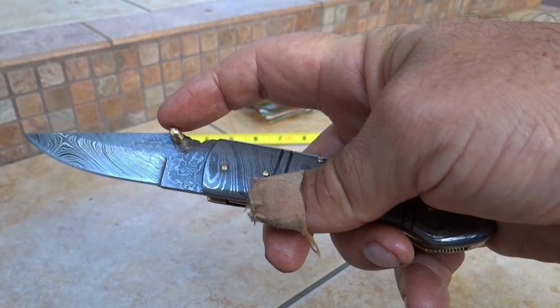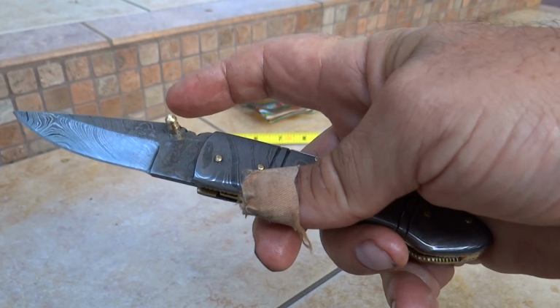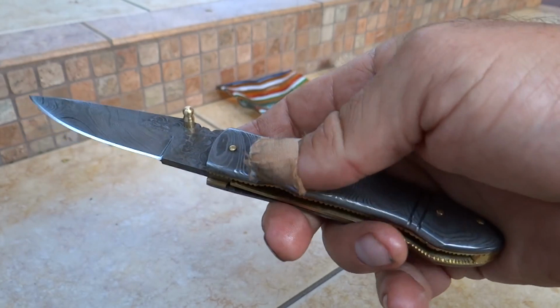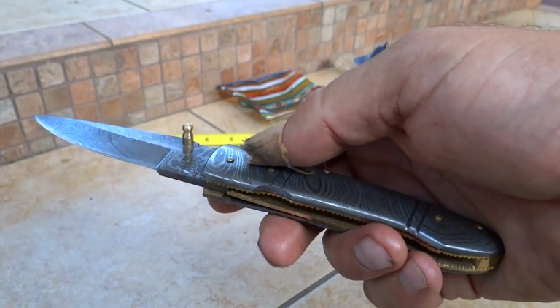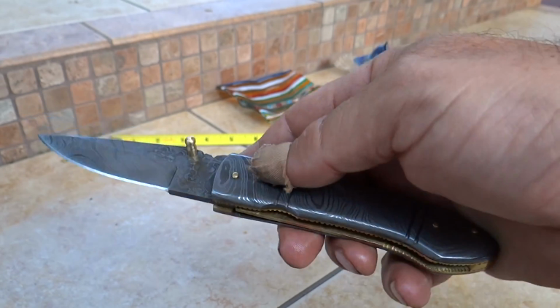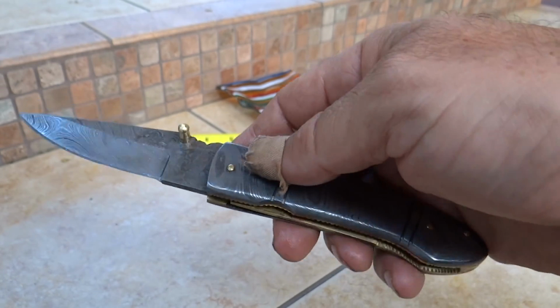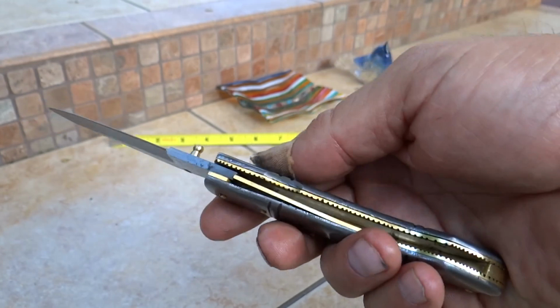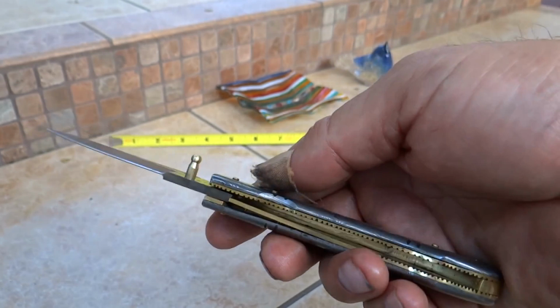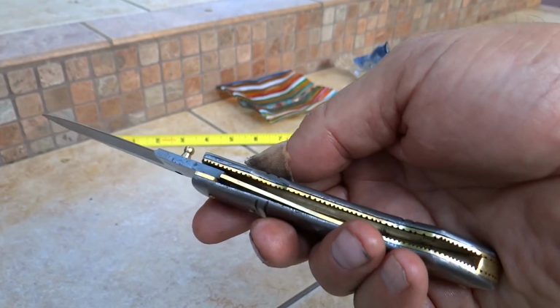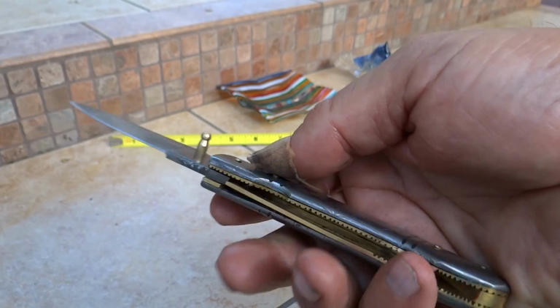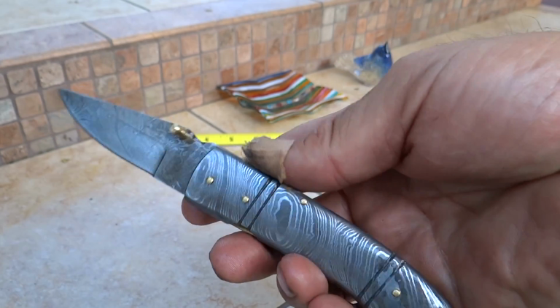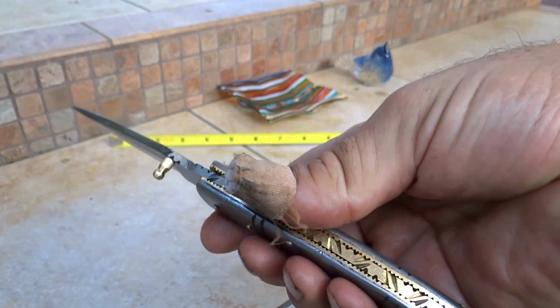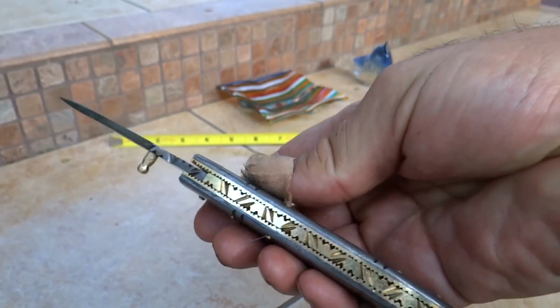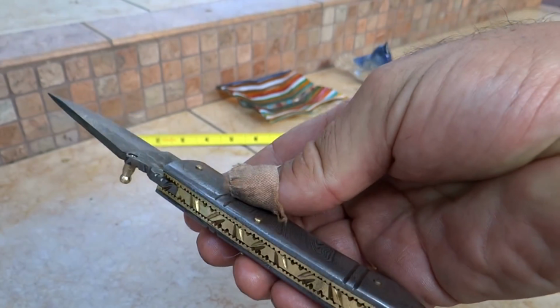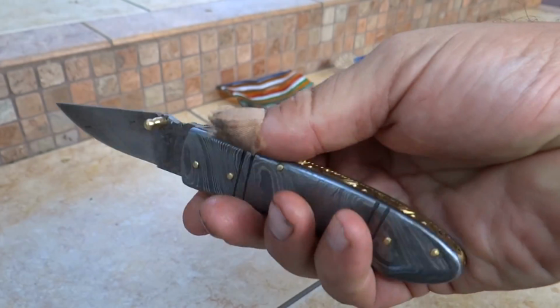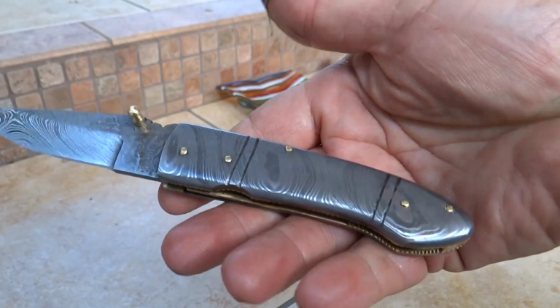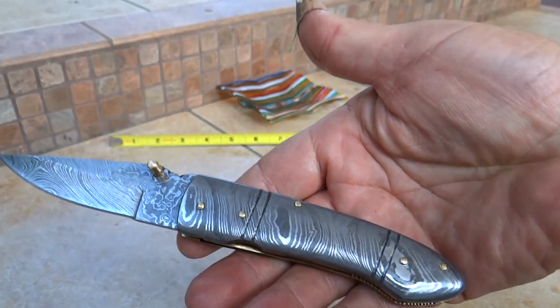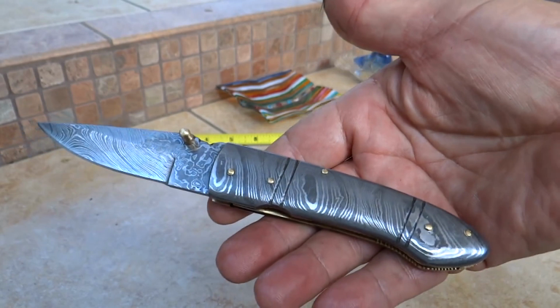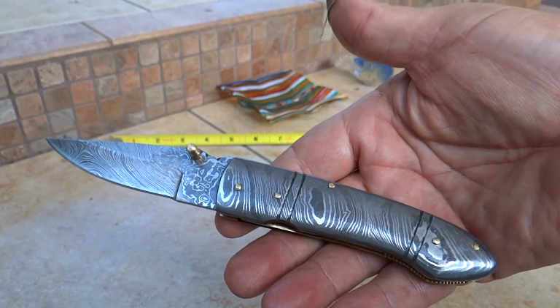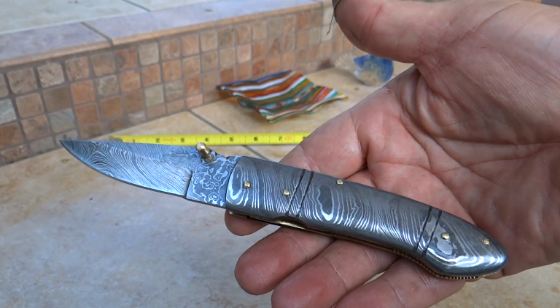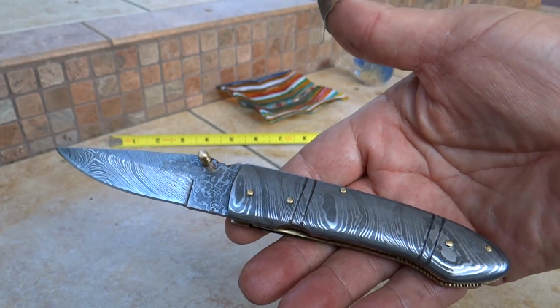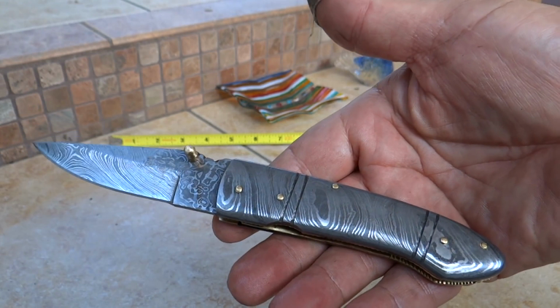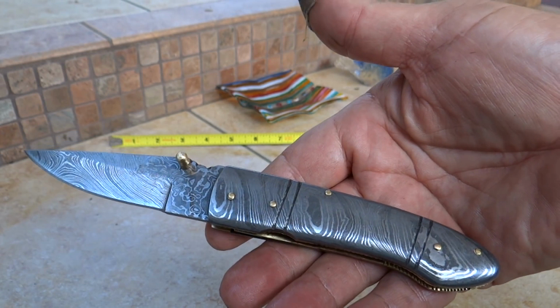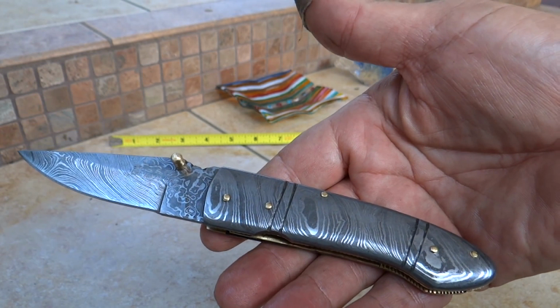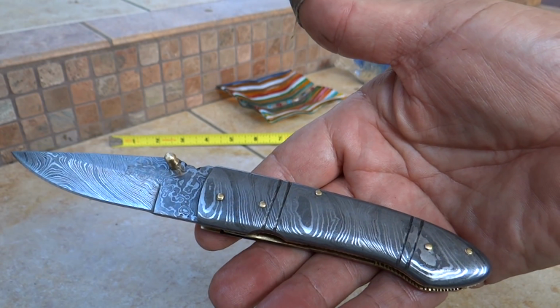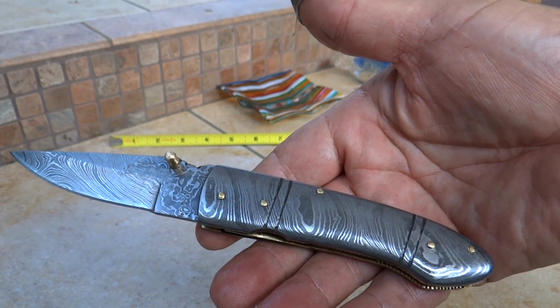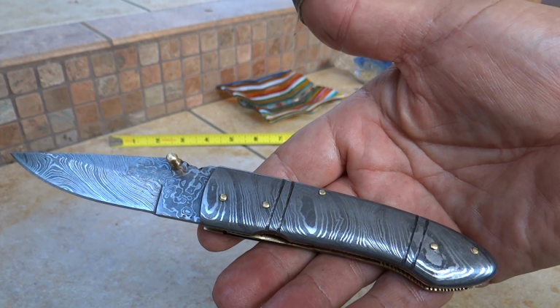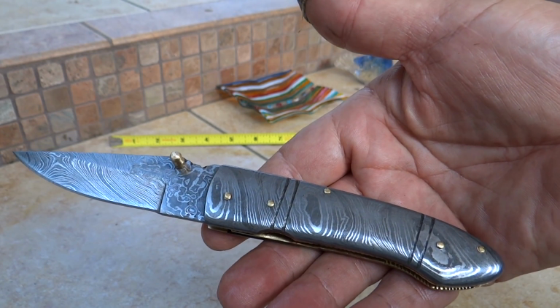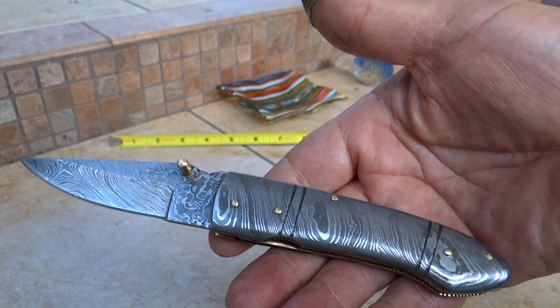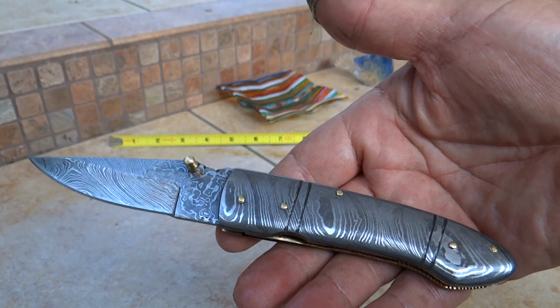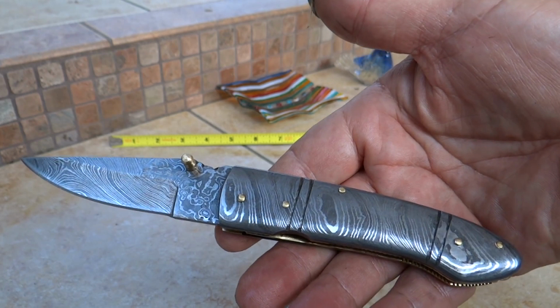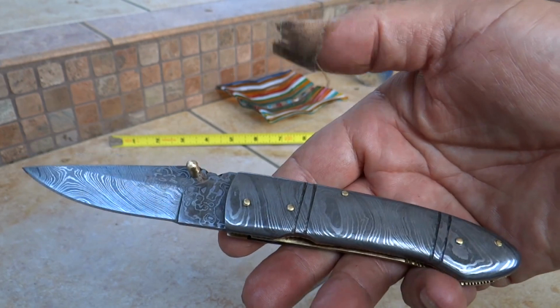A nice brass opening pin, brass liner in here, nice detailing on the back. Gorgeous piece of artwork here. And again, this is the DKC 143, our Armored Stinger.